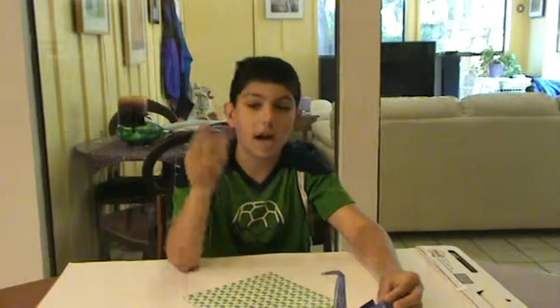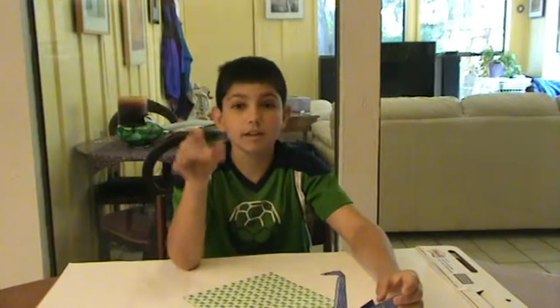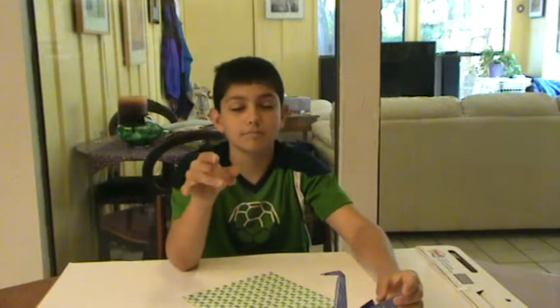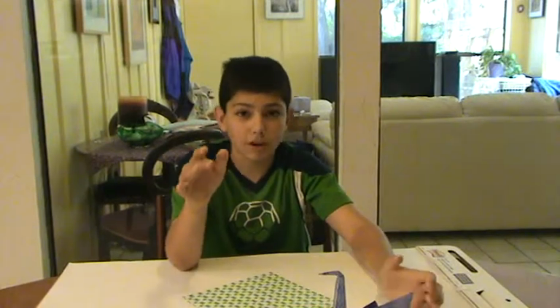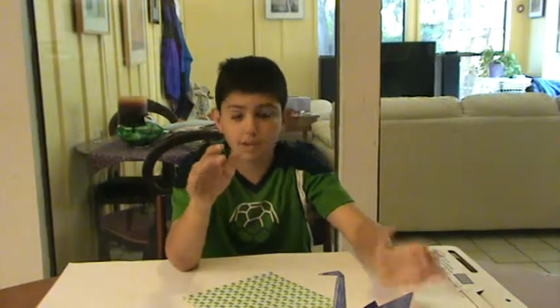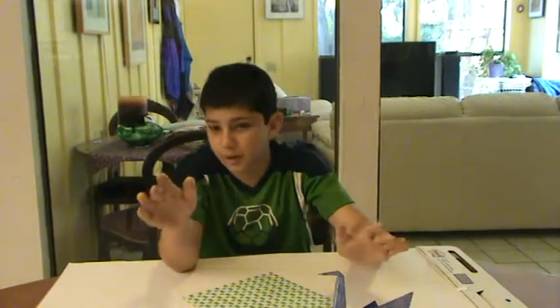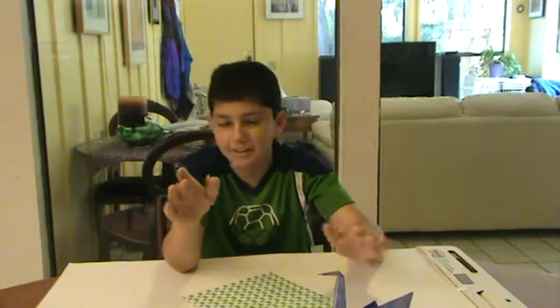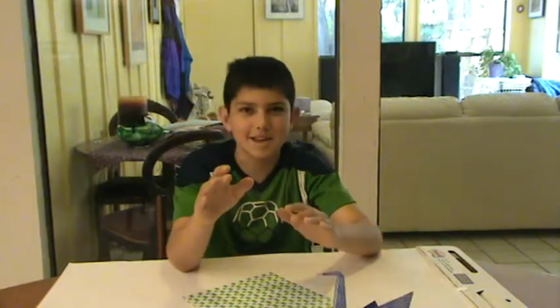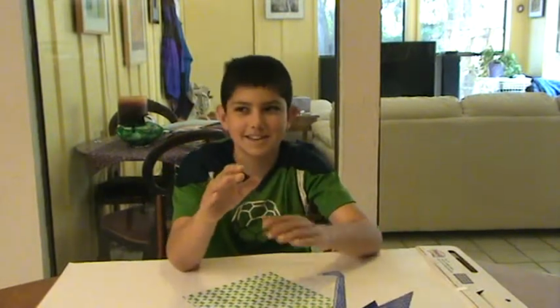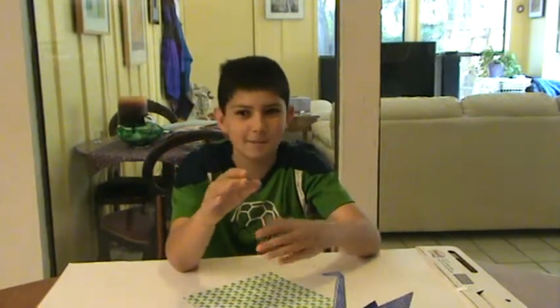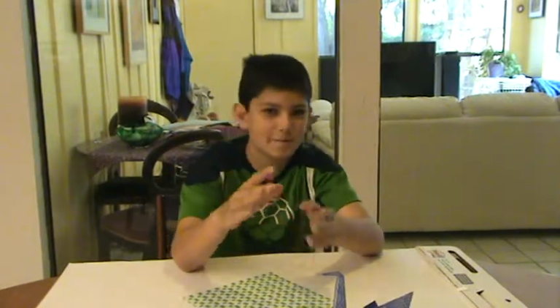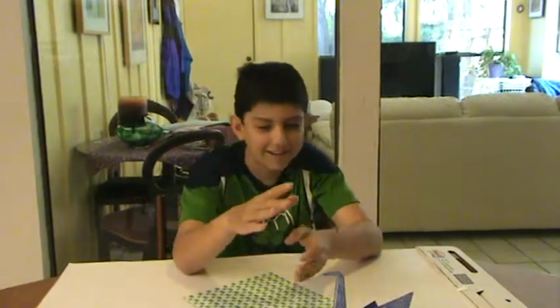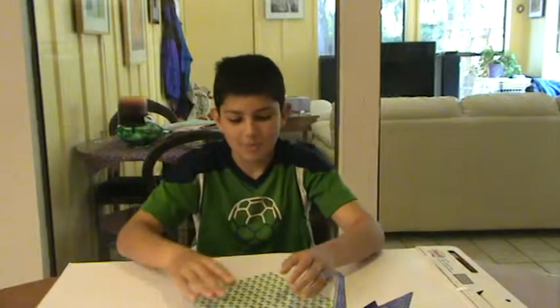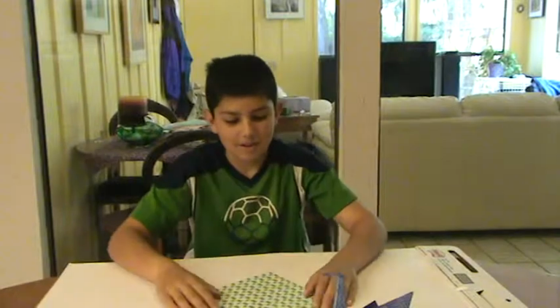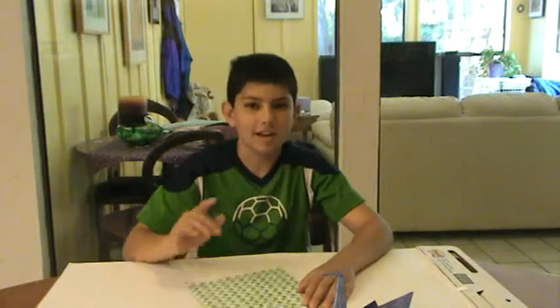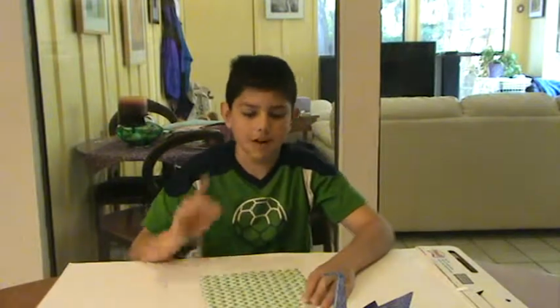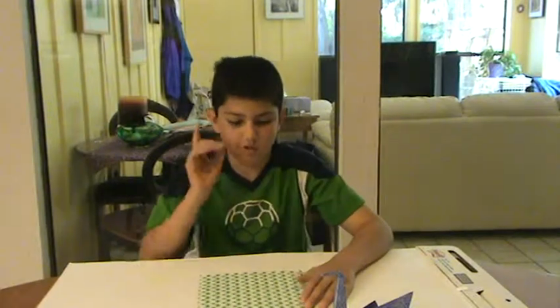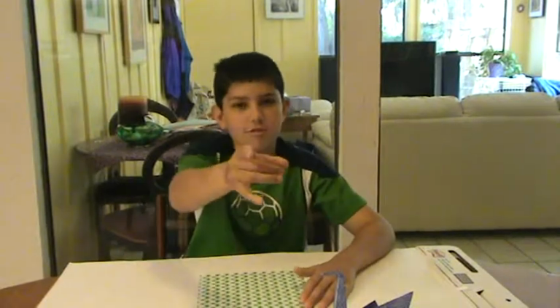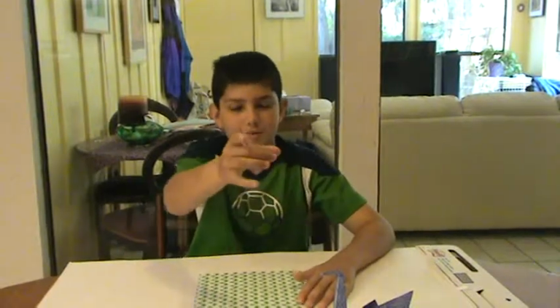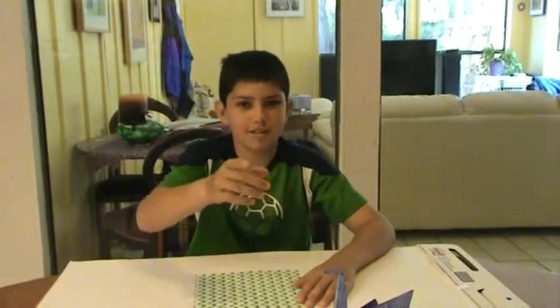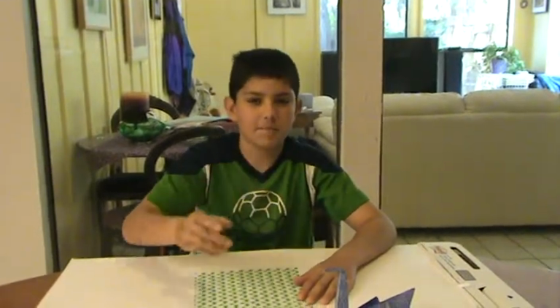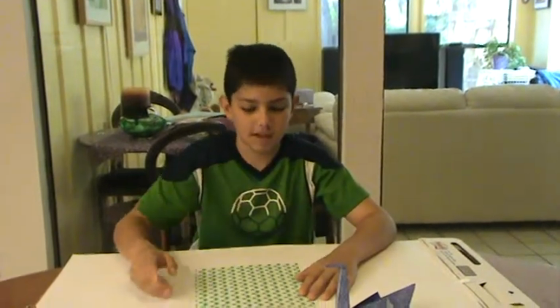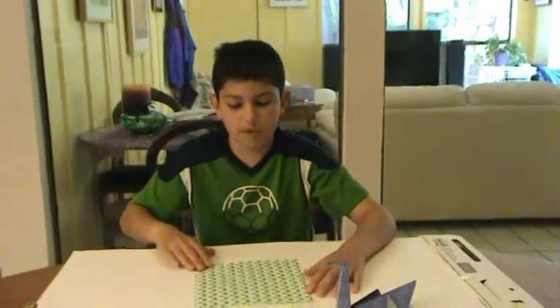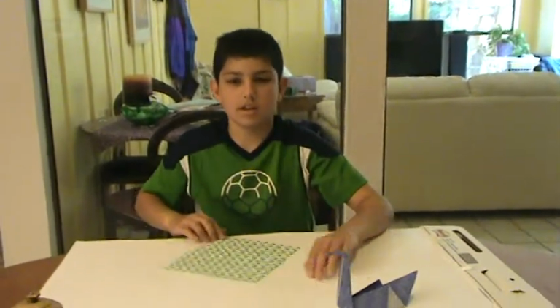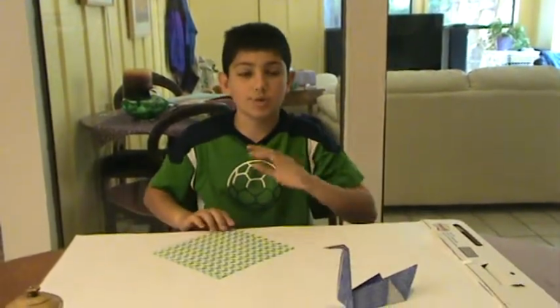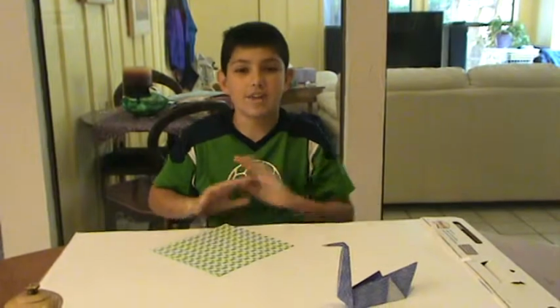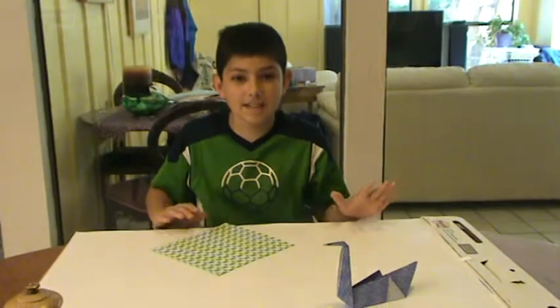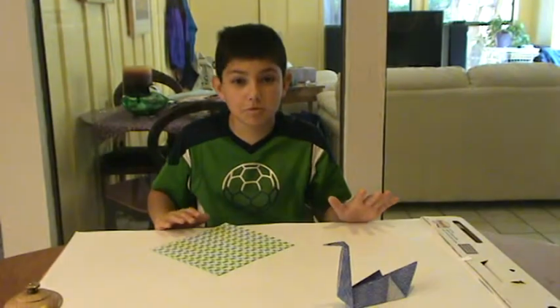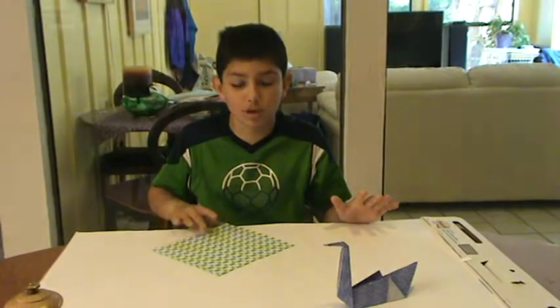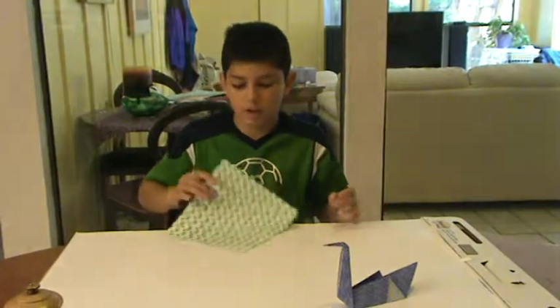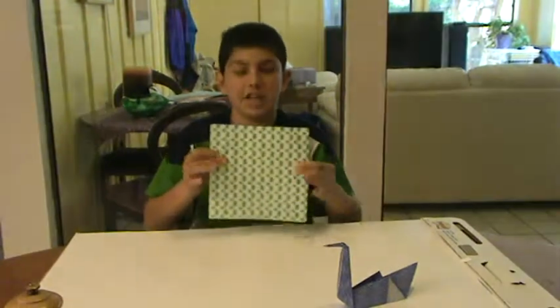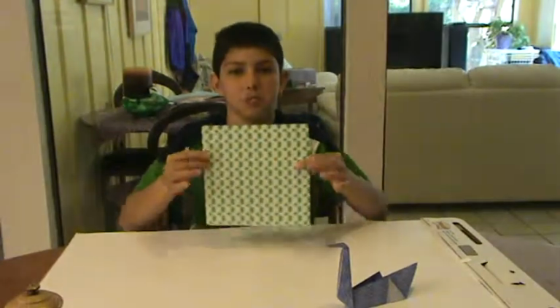I myself, not to brag, can make it in about a minute. But now I will show you how to make it step by step. You can have any size paper, but it has to be a square.